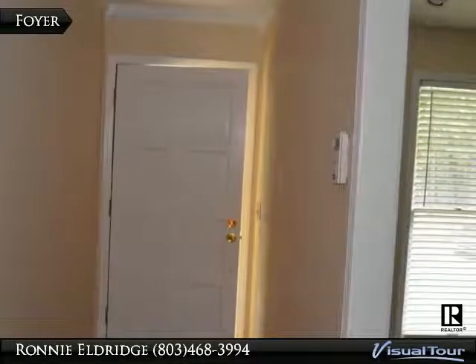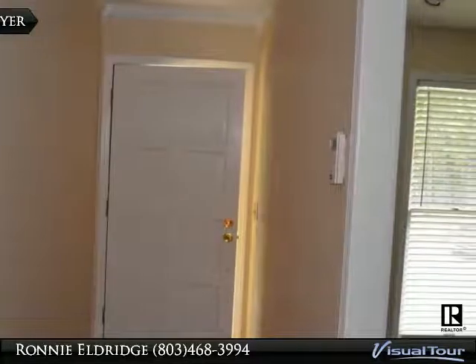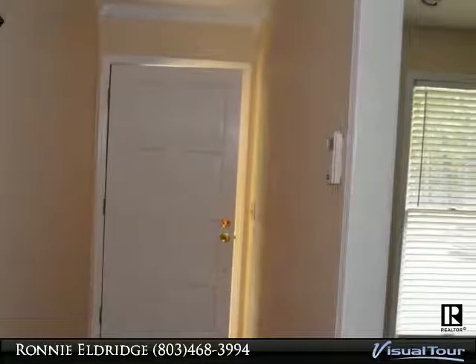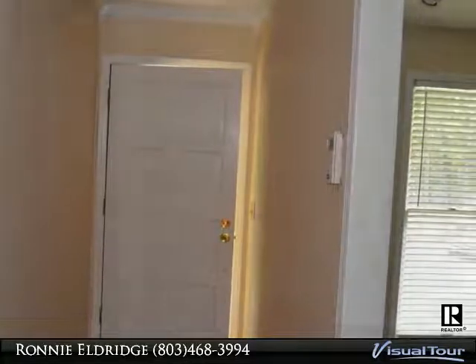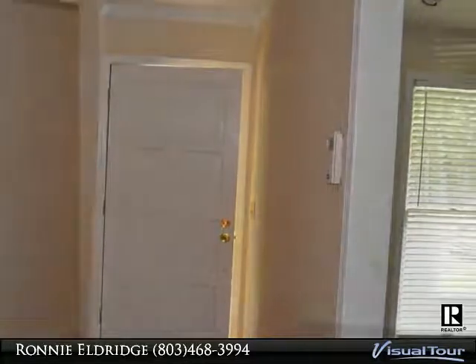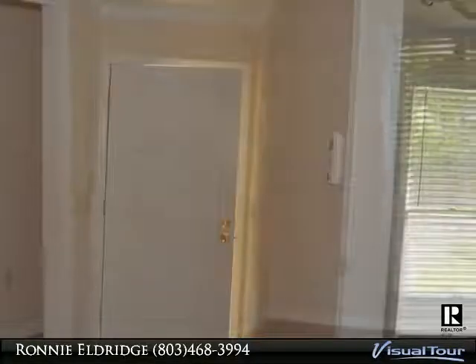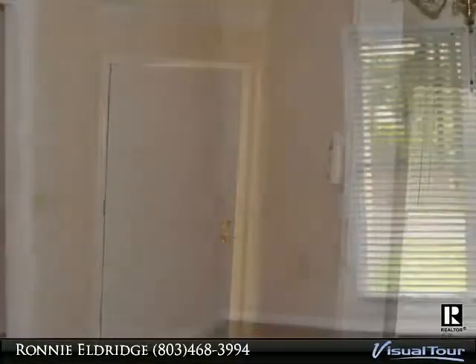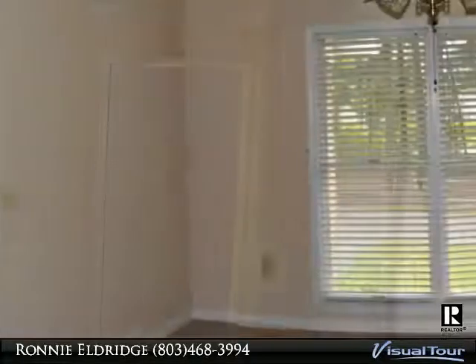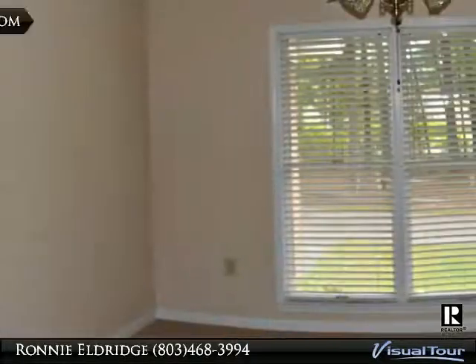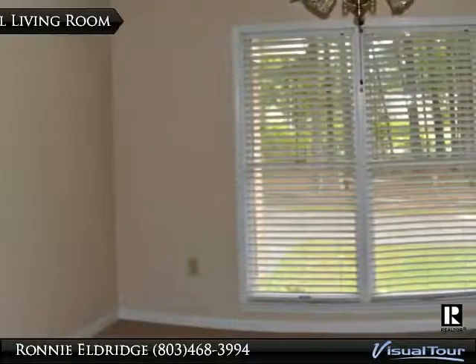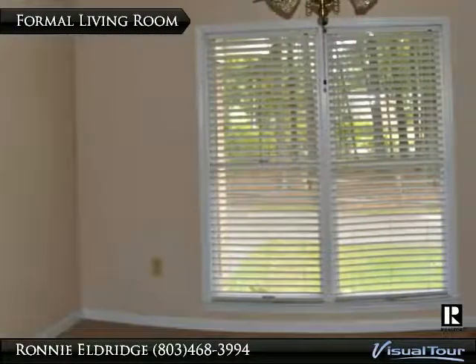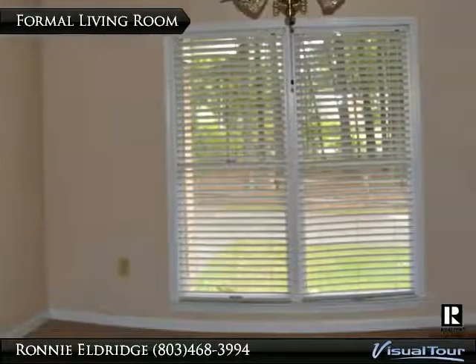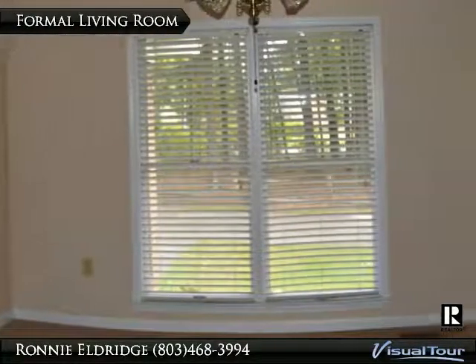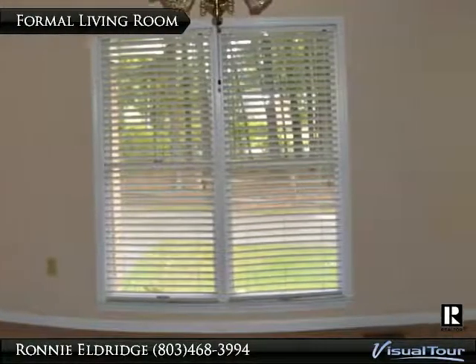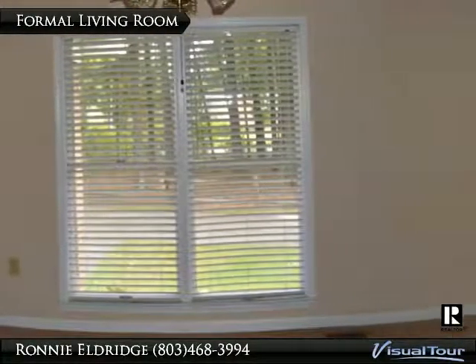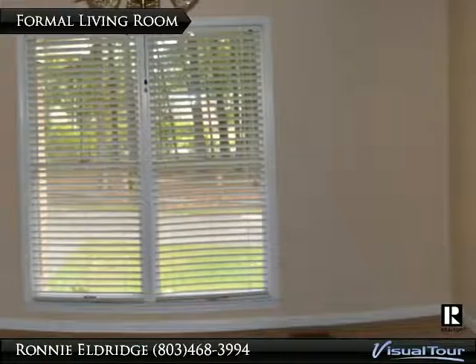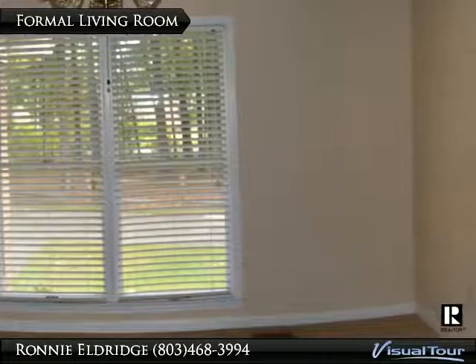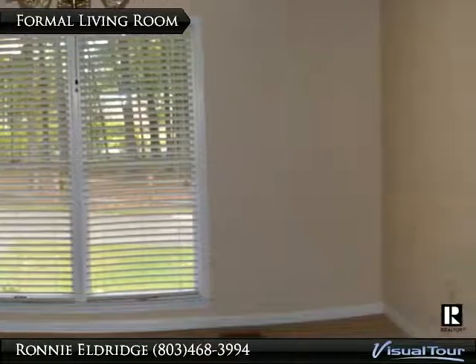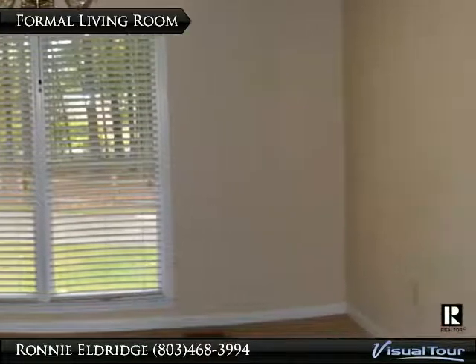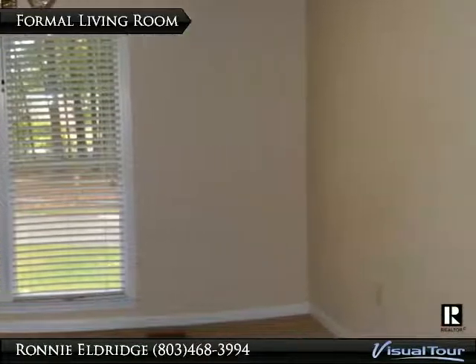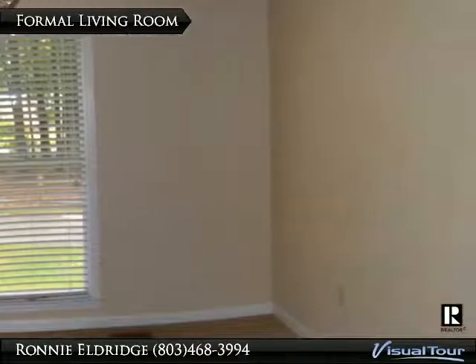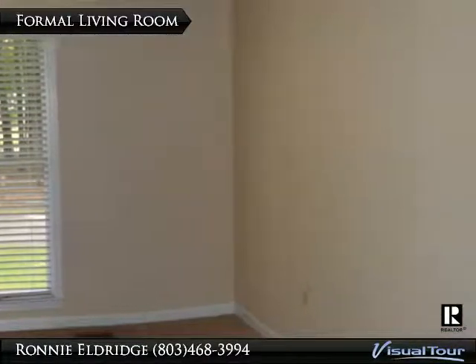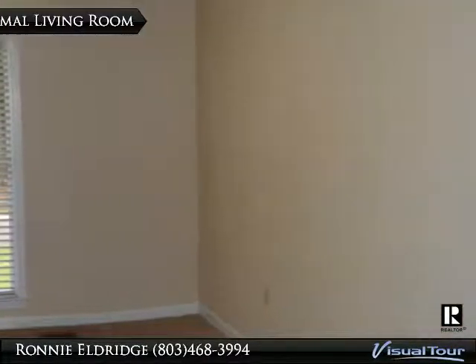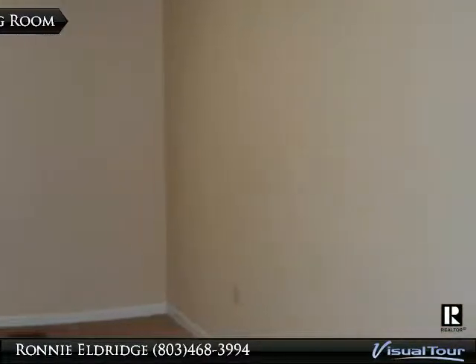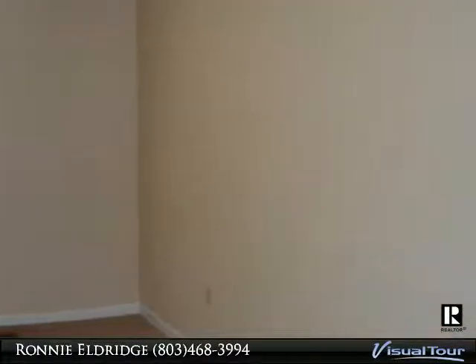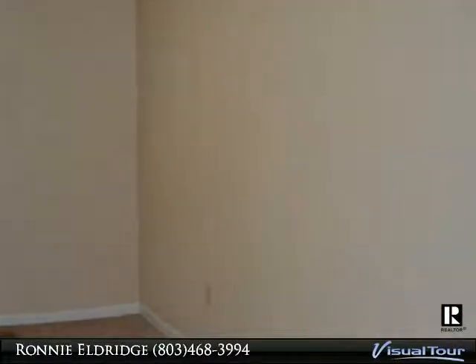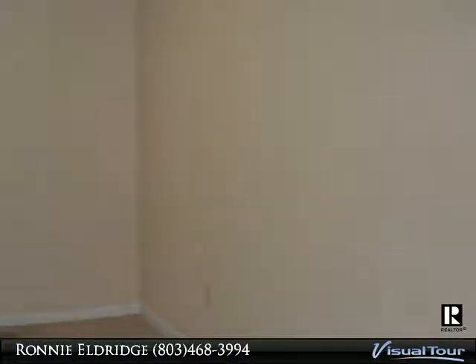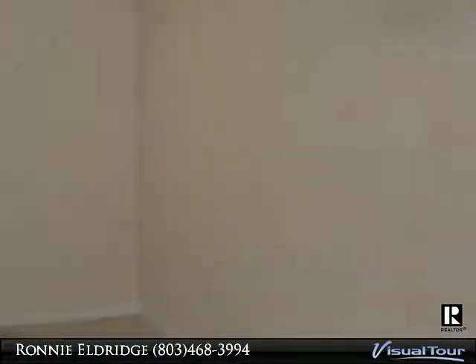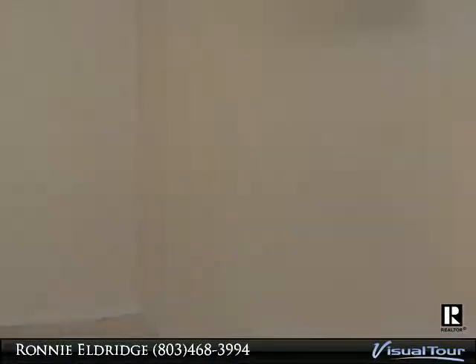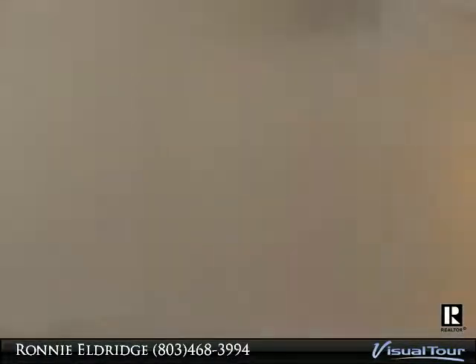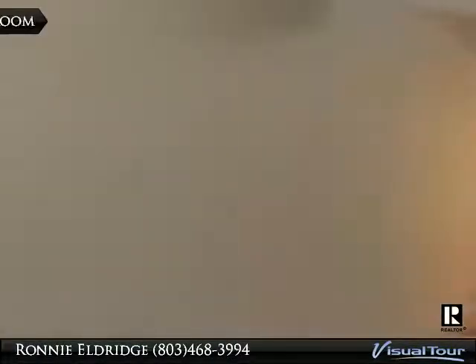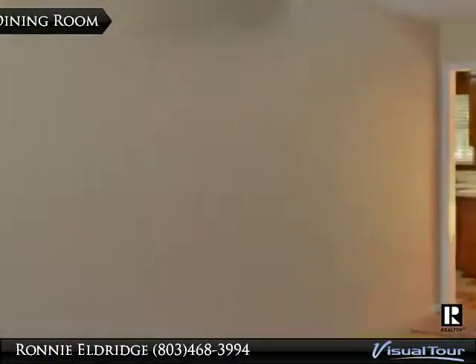This home offers an eat-in kitchen, dining room, living room, great room, and large utility room. When you enter the home, the foyer has ceramic tile and heavy molding.